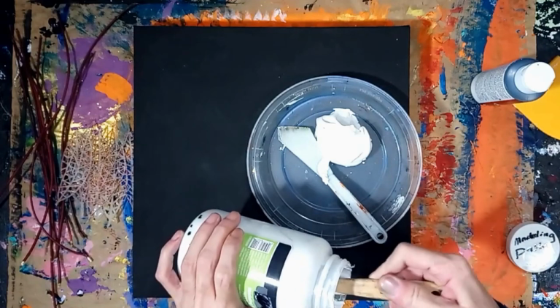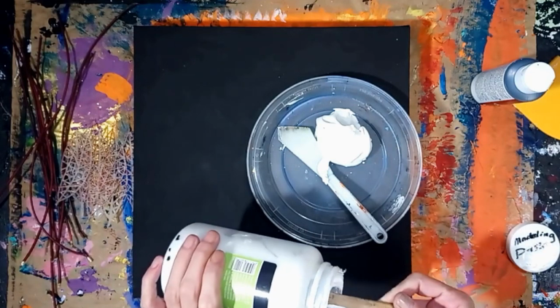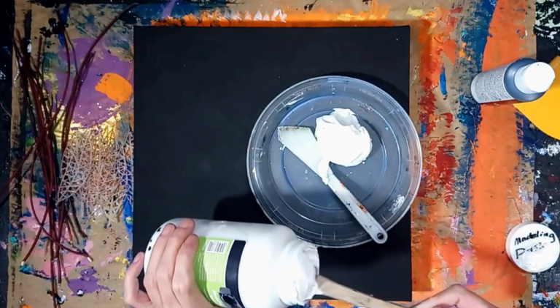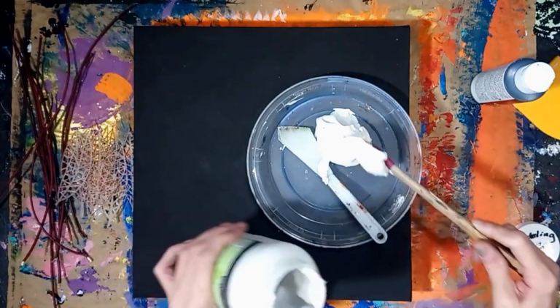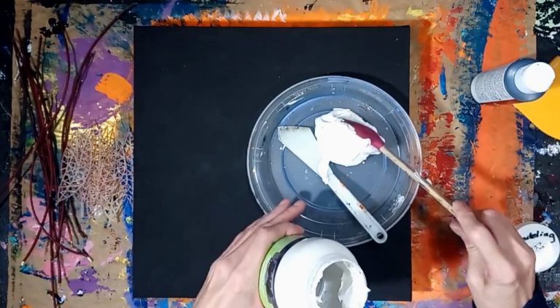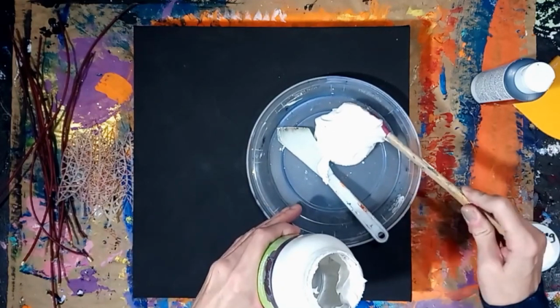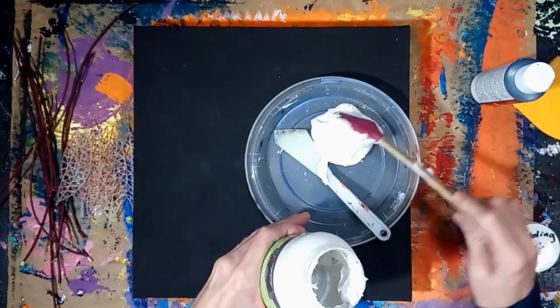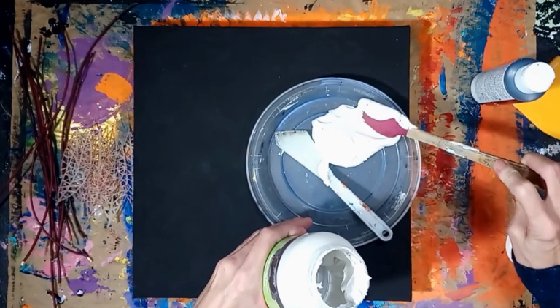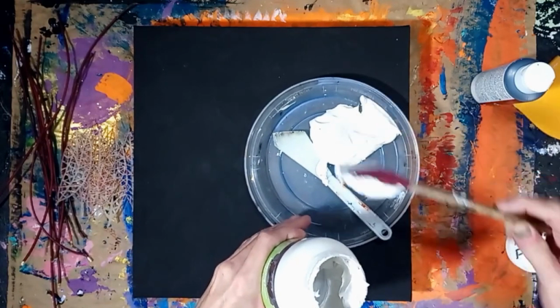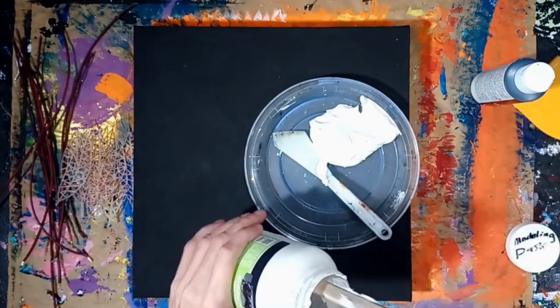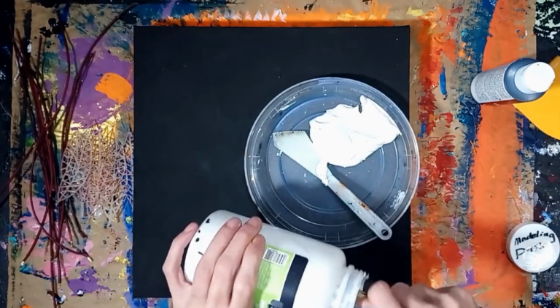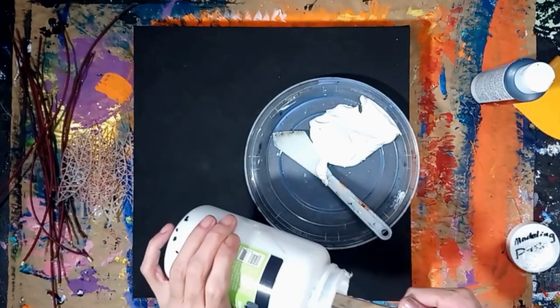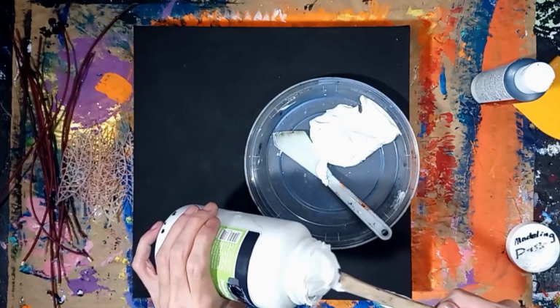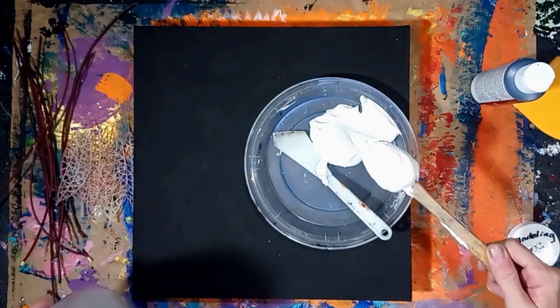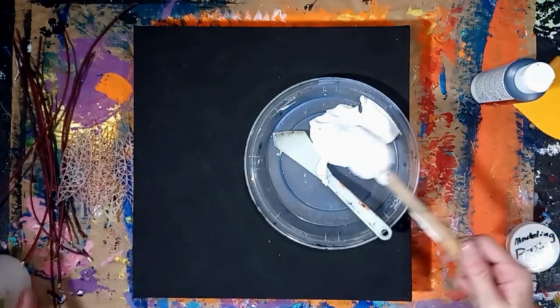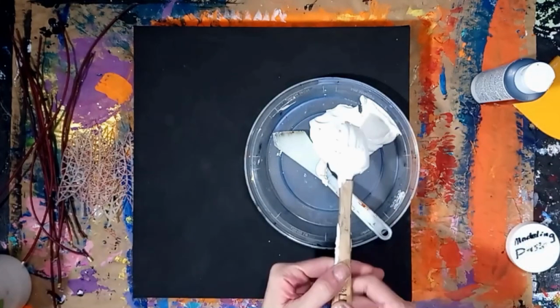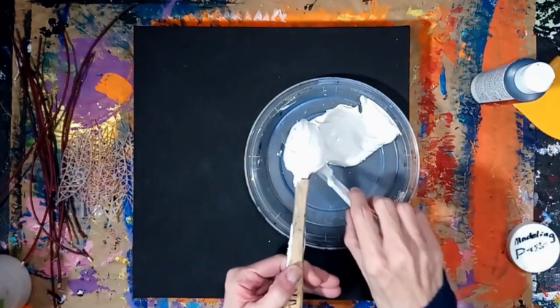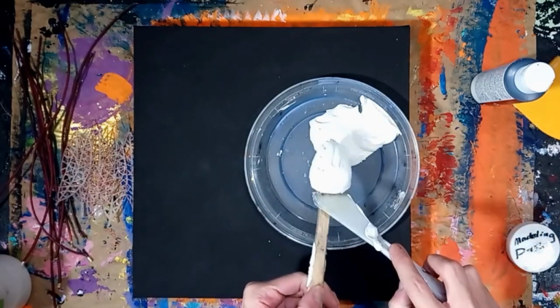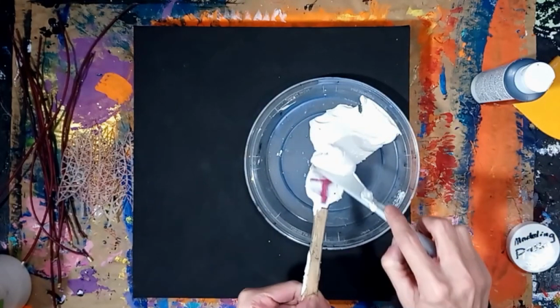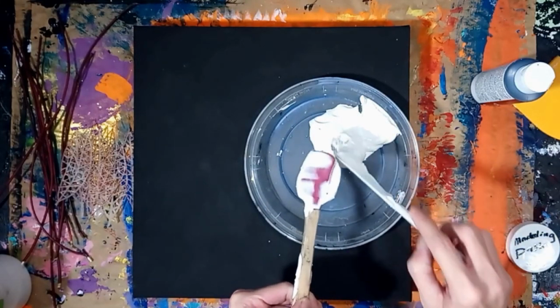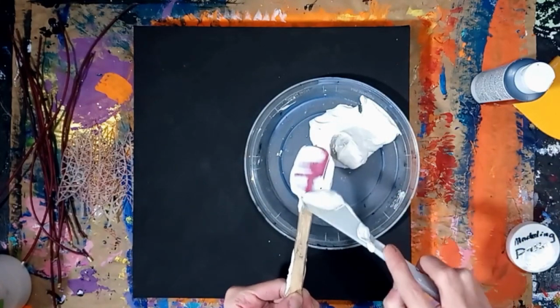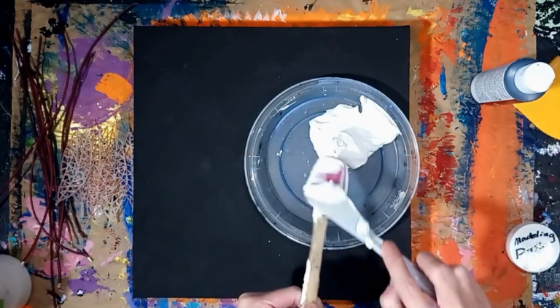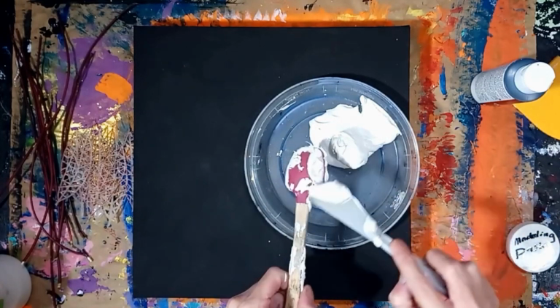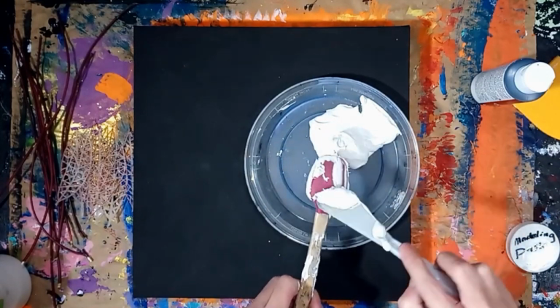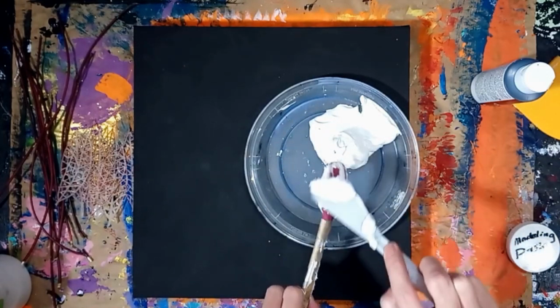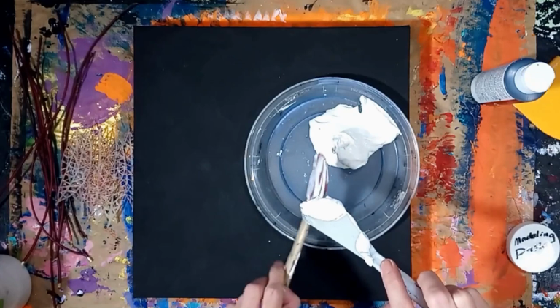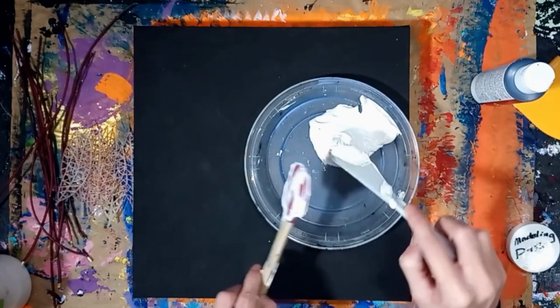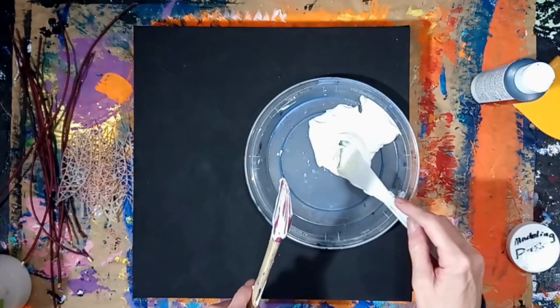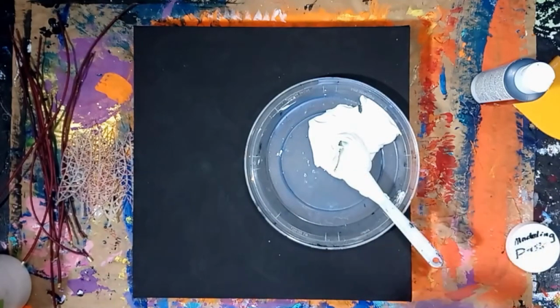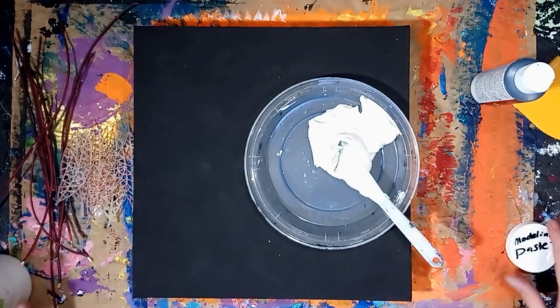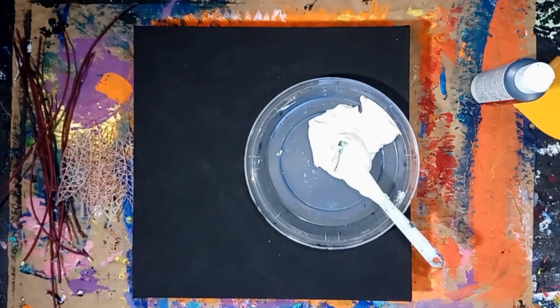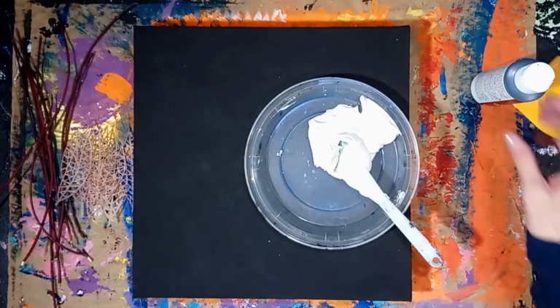First I primed the canvas and painted it black, mainly for filming purposes. It helps with any auto-focusing issues with my video camera. I also added black paint to the modeling paste for the same reason.